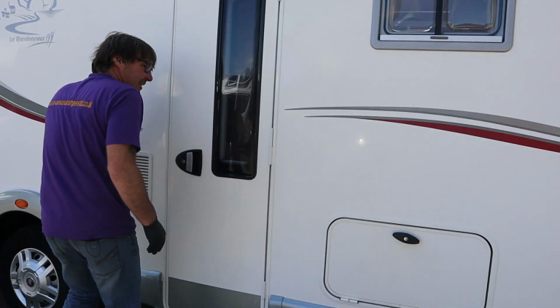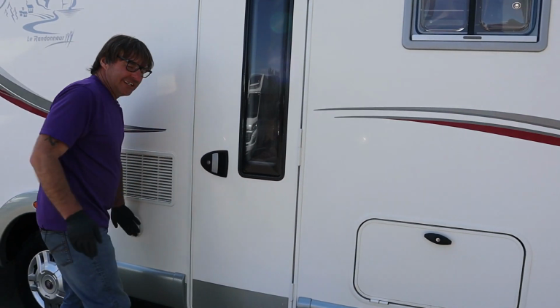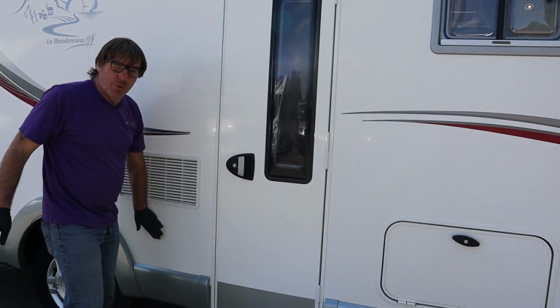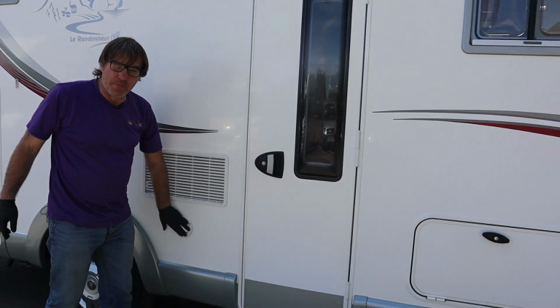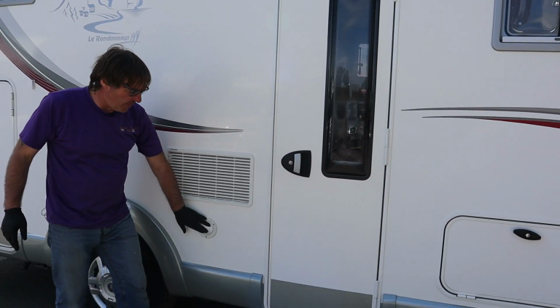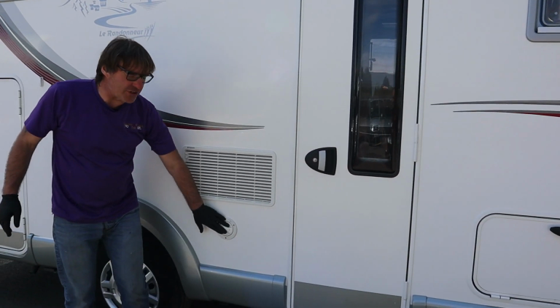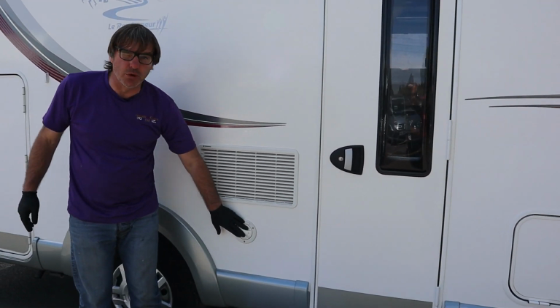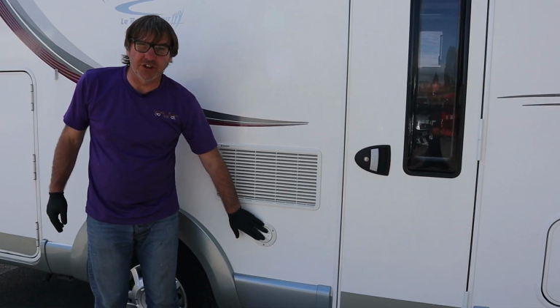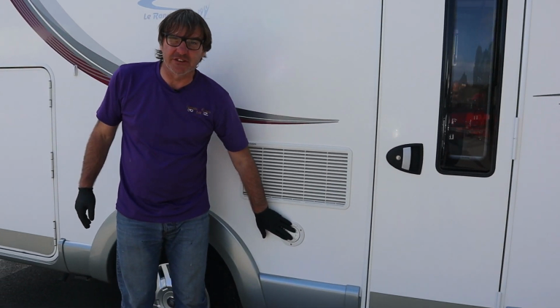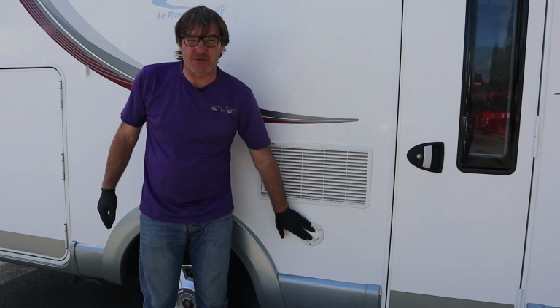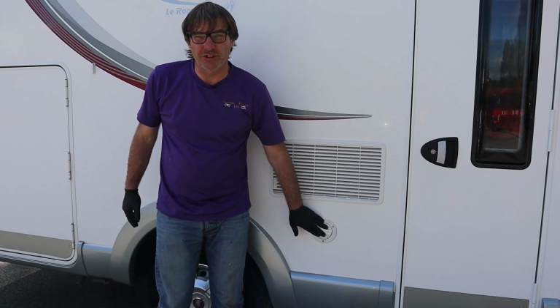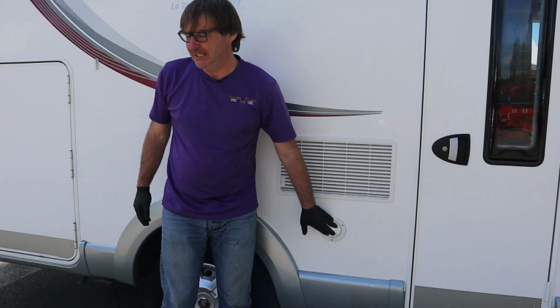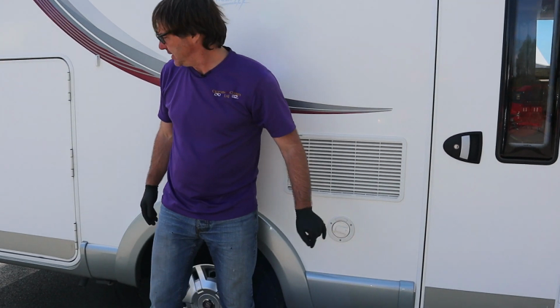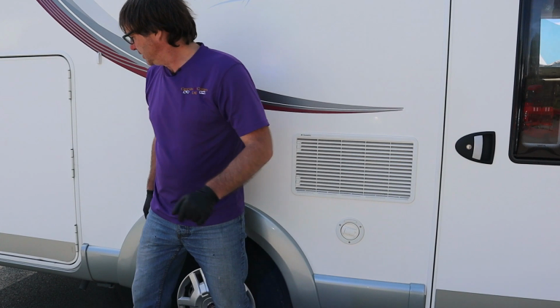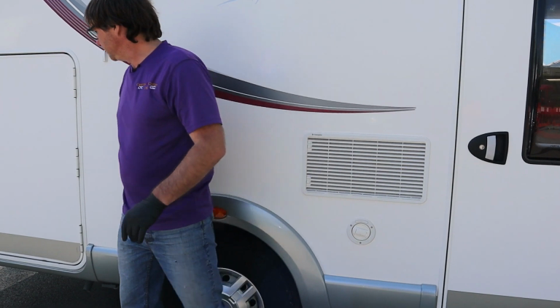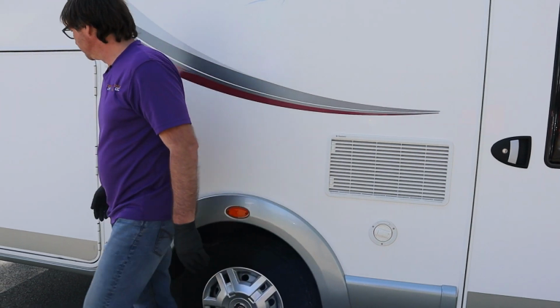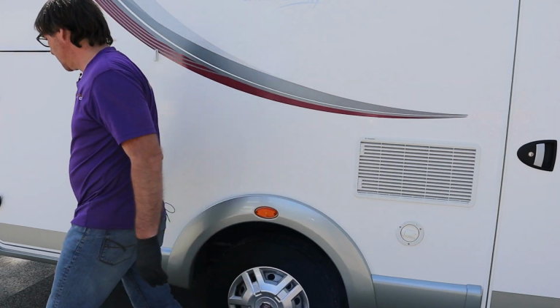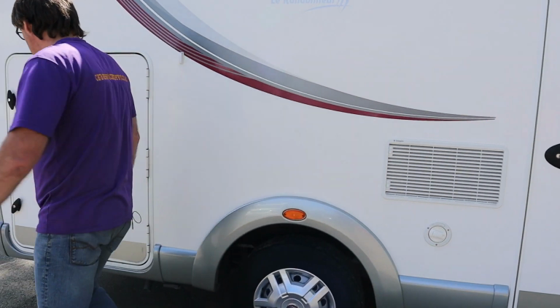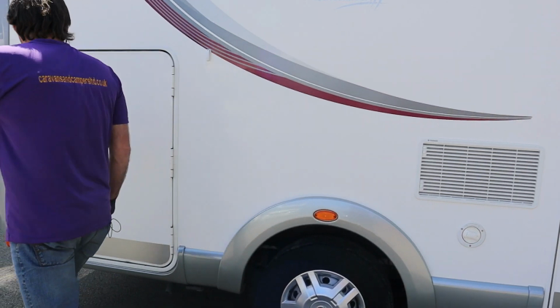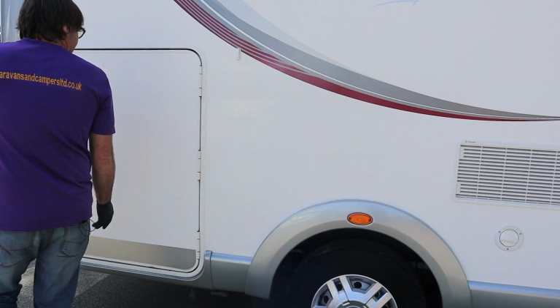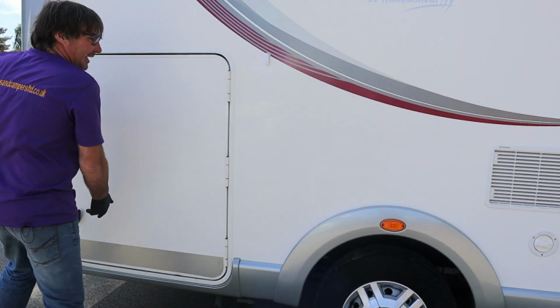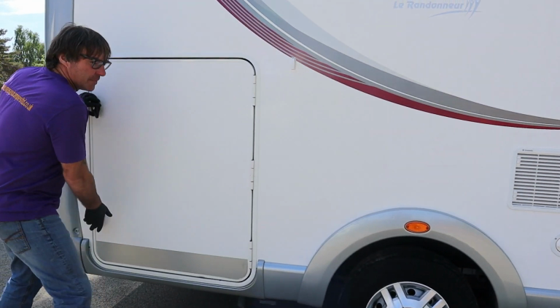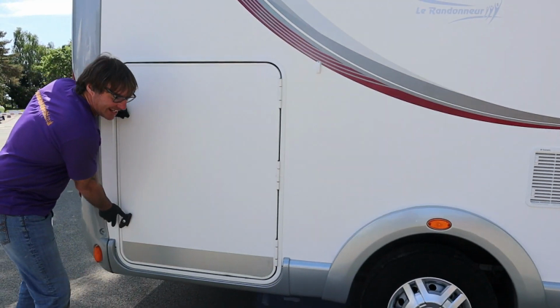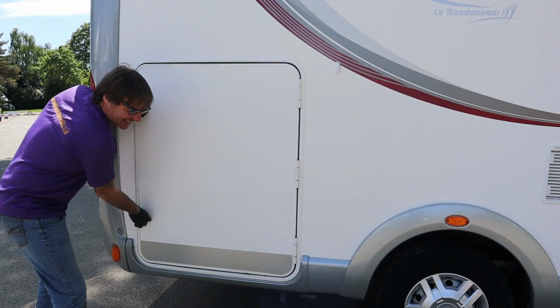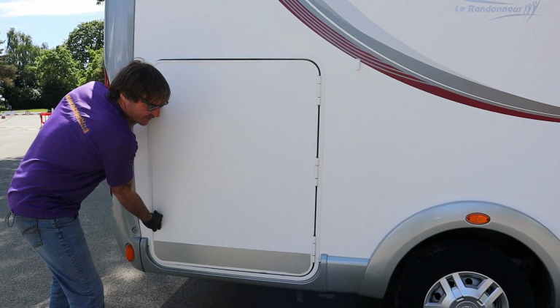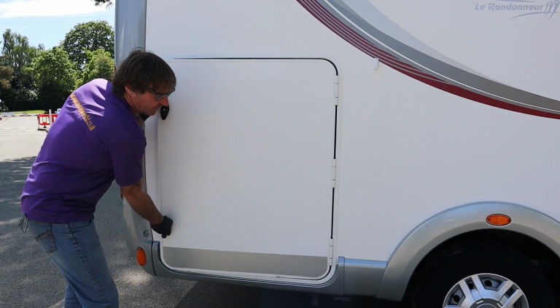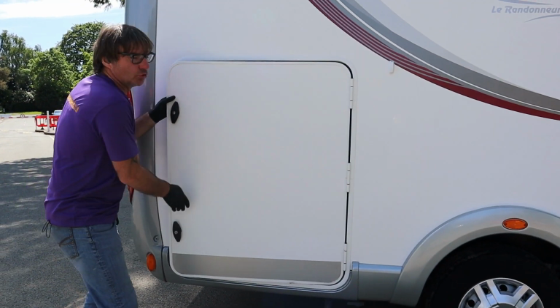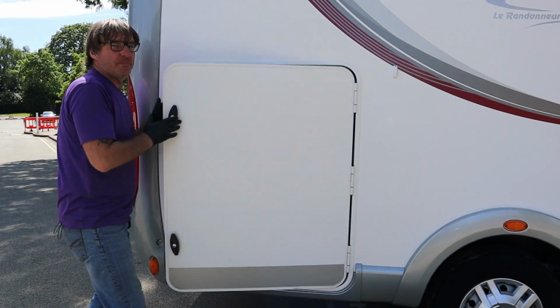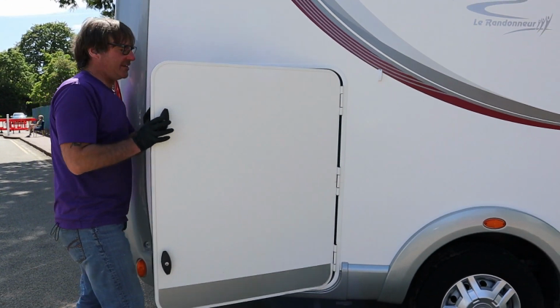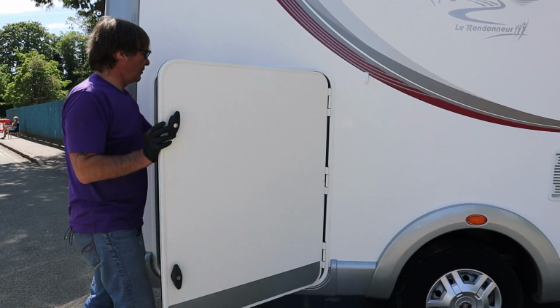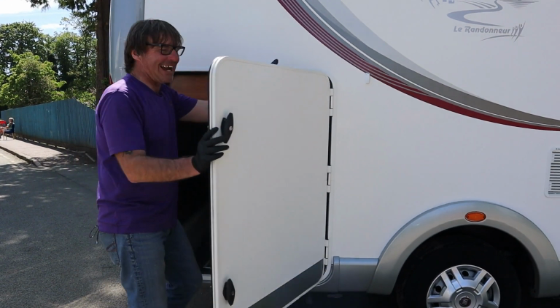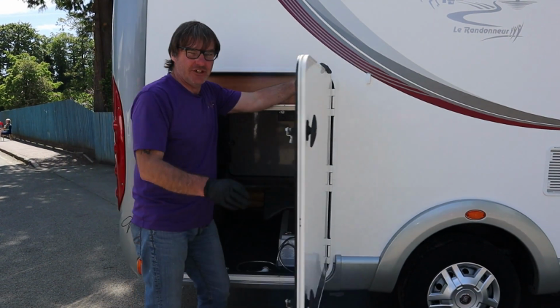And here's where we put the fresh water into the fresh water tank. And then we have access to under the bed with the garage.